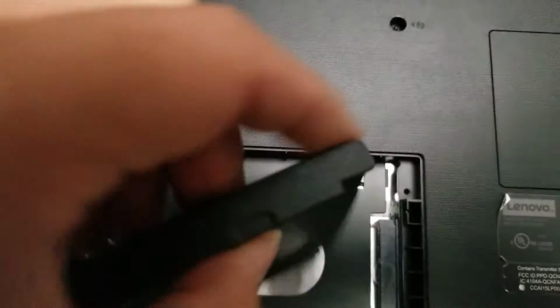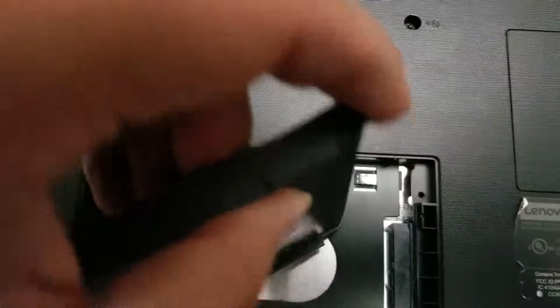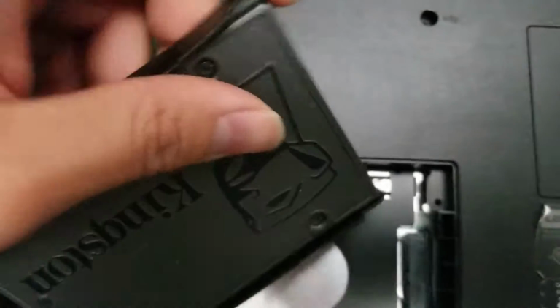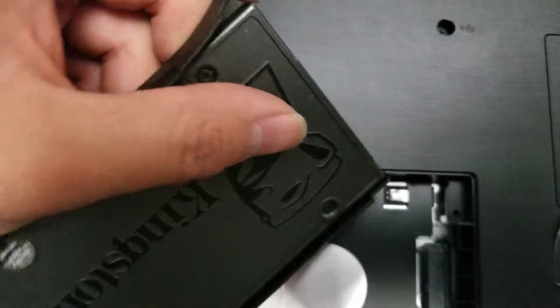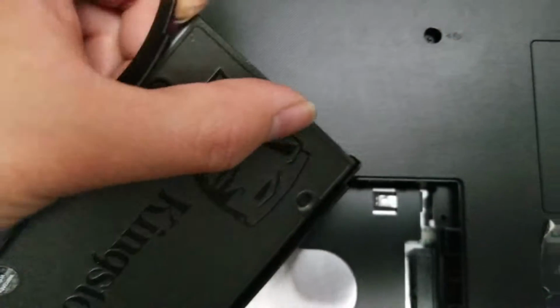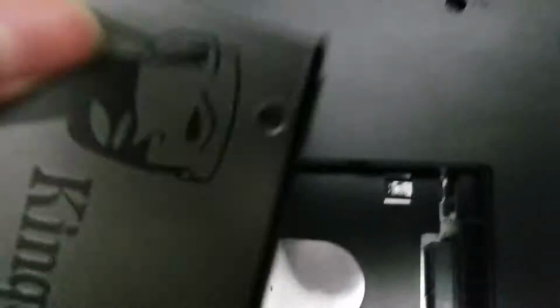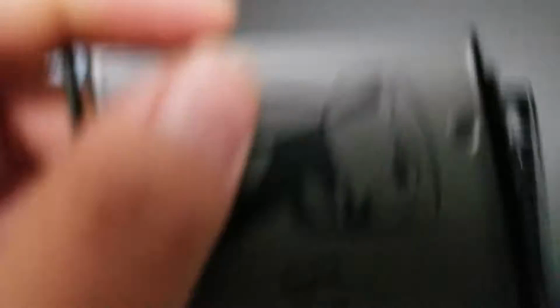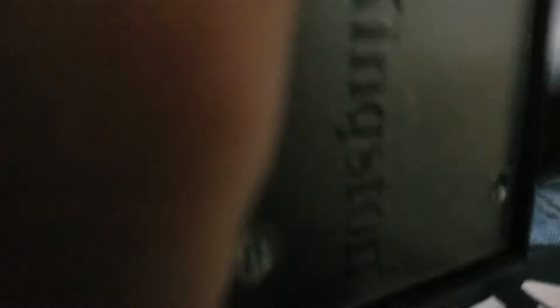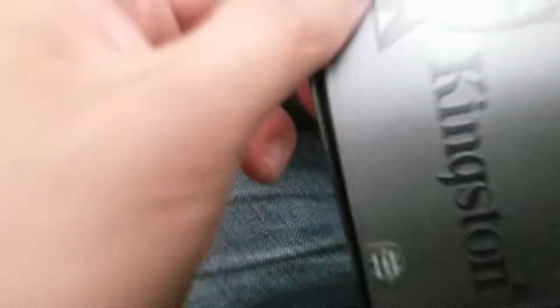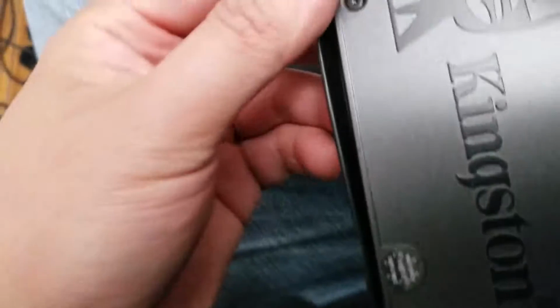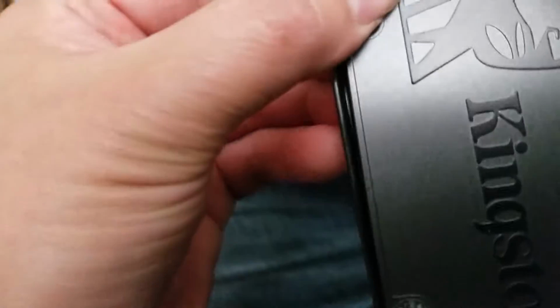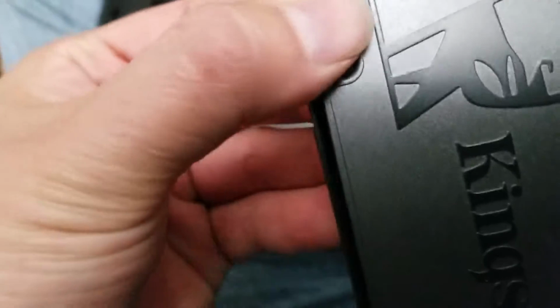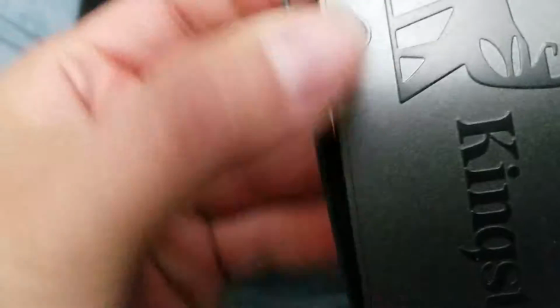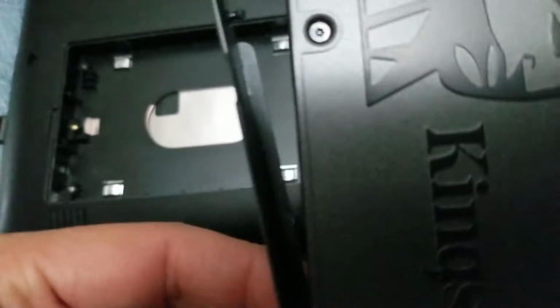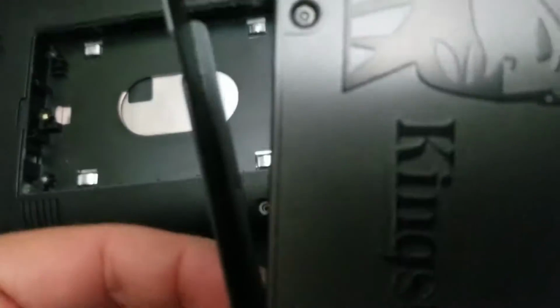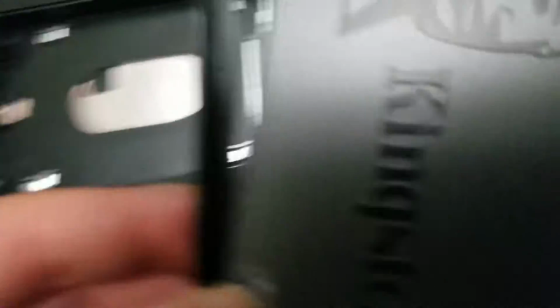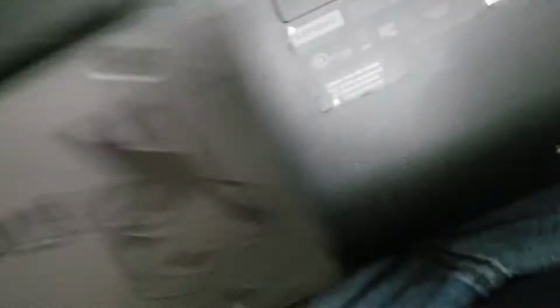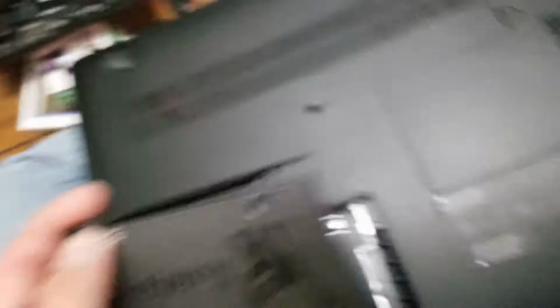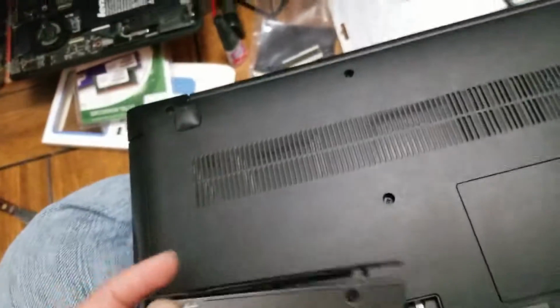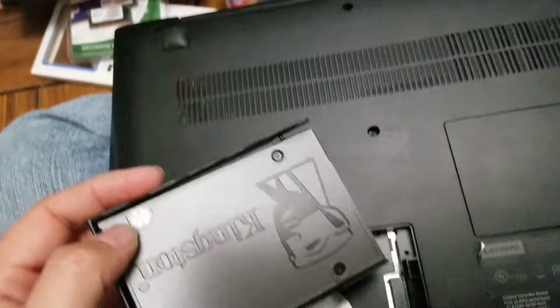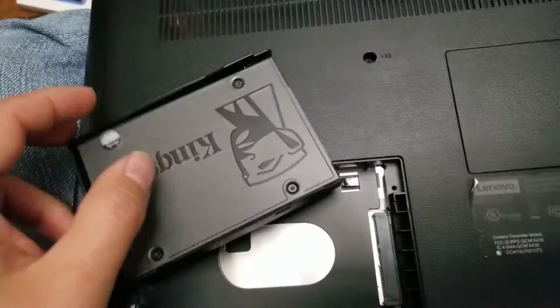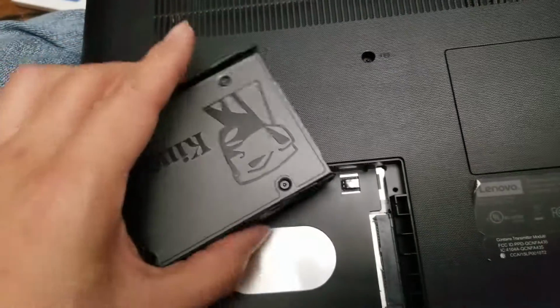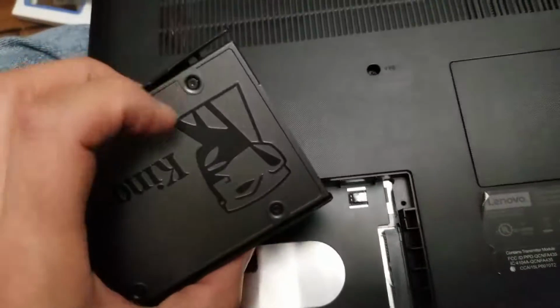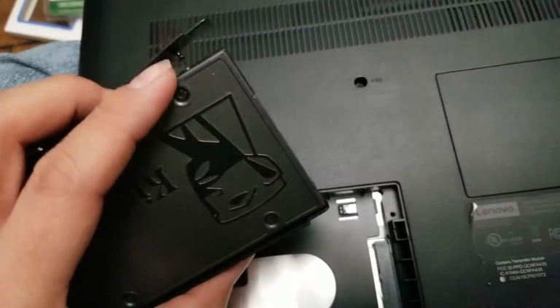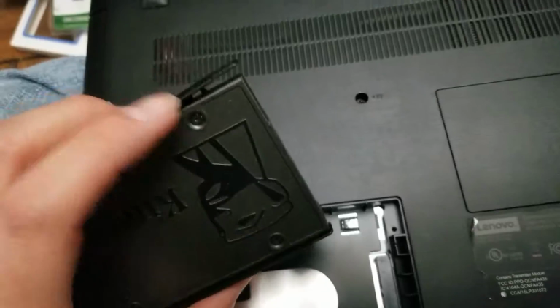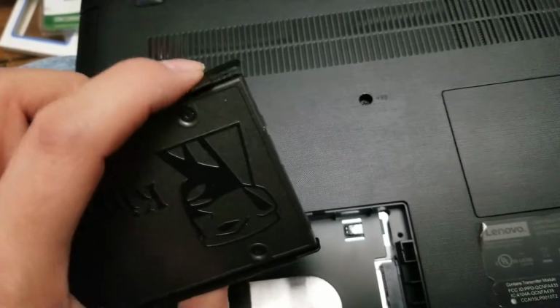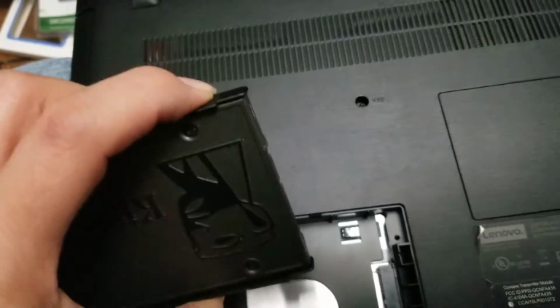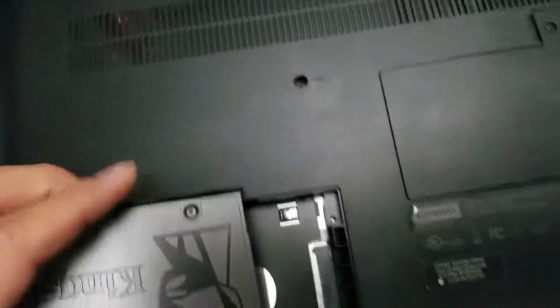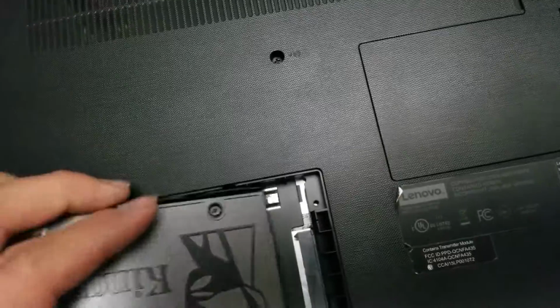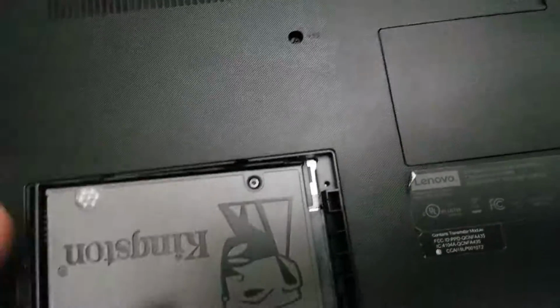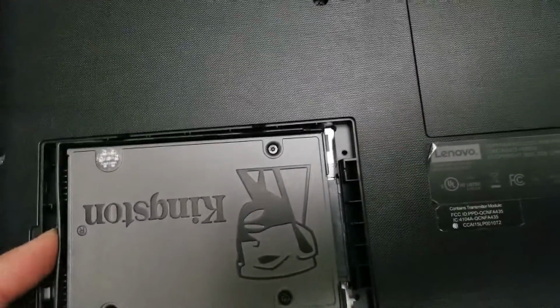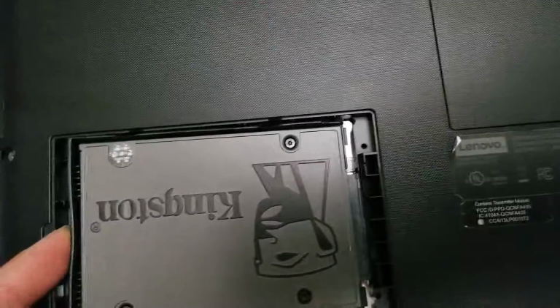These brackets pop out — just pull on them. Pull on it like that, same thing, pull out both sides. Put them back onto the new drive and just pop them in. Swap the drive back in.